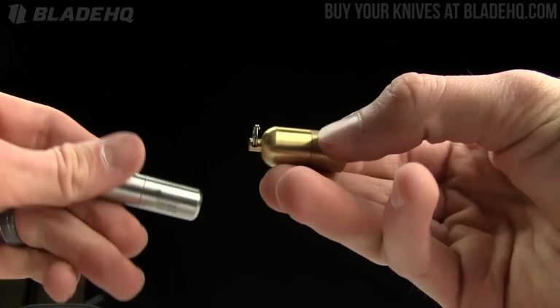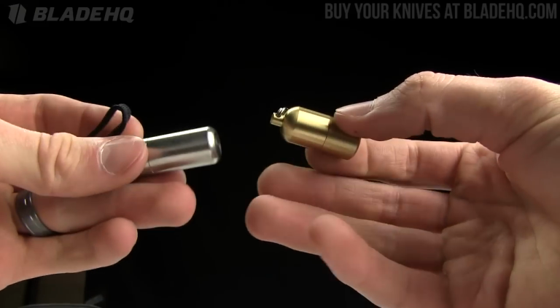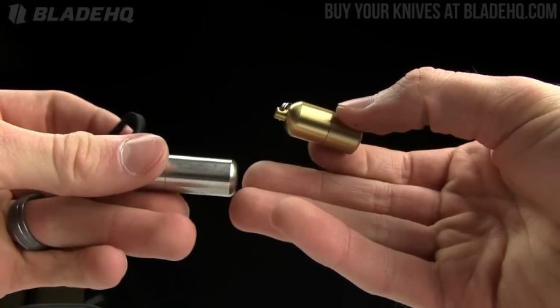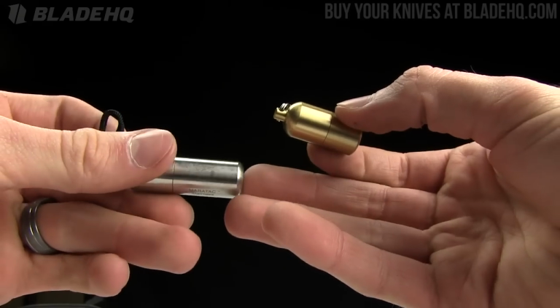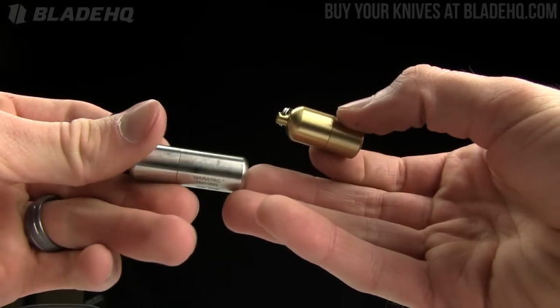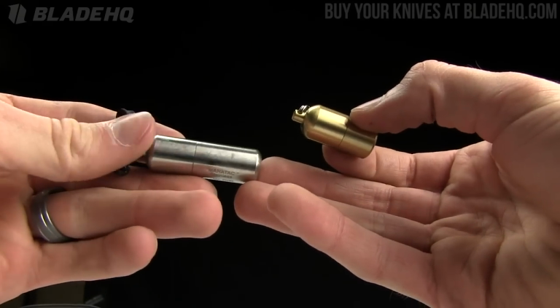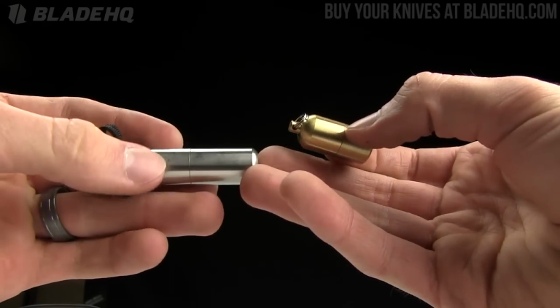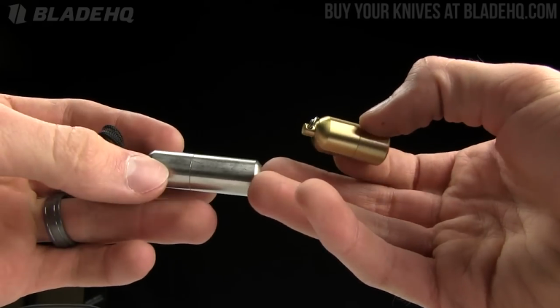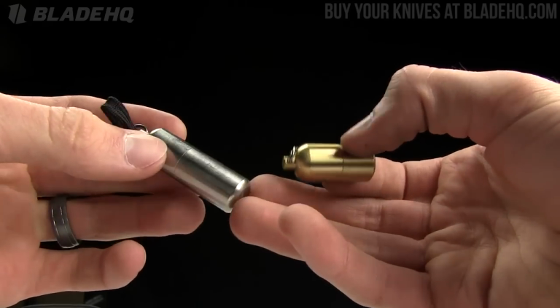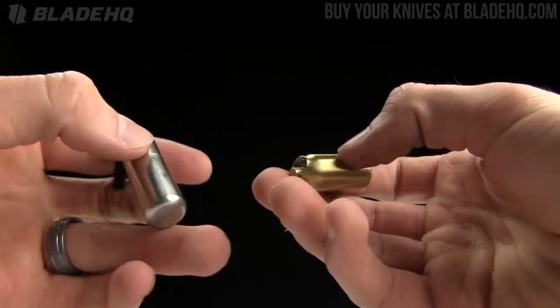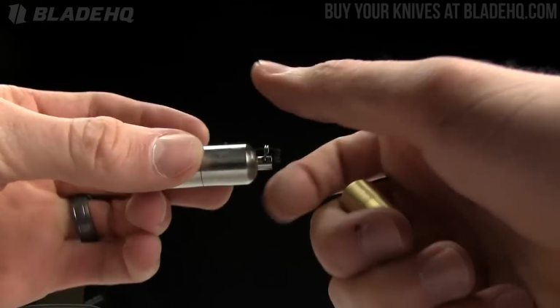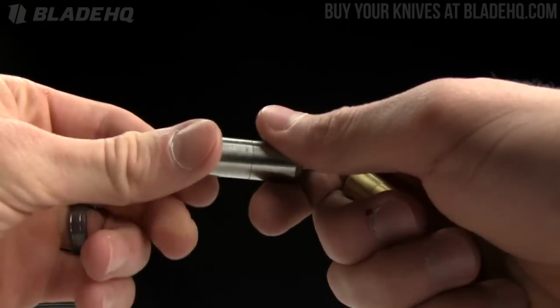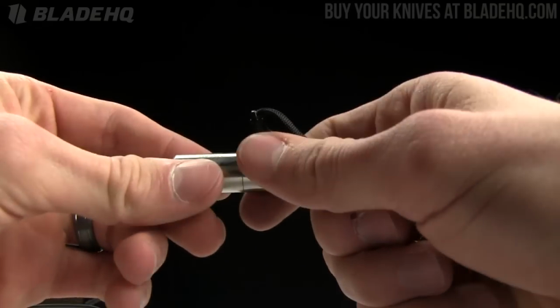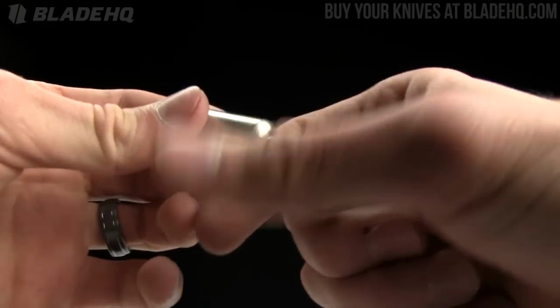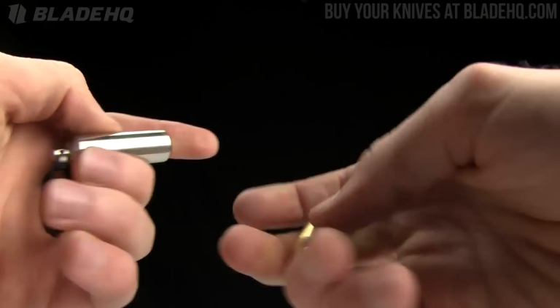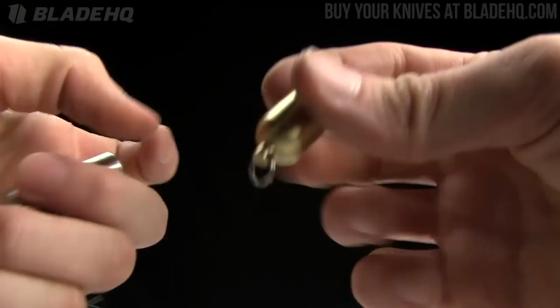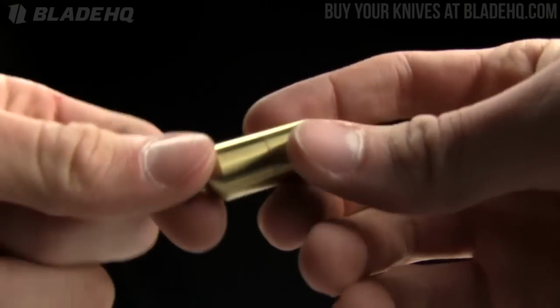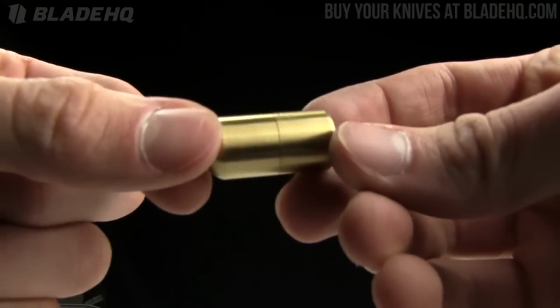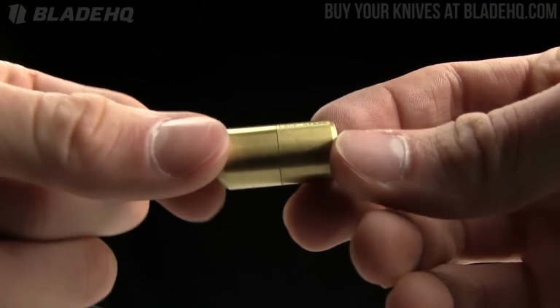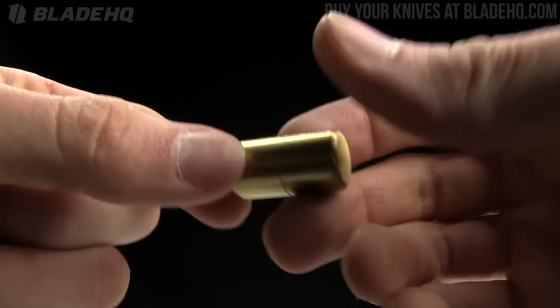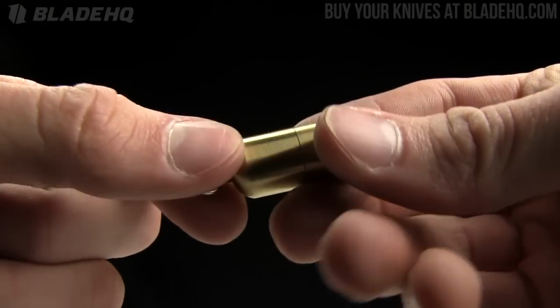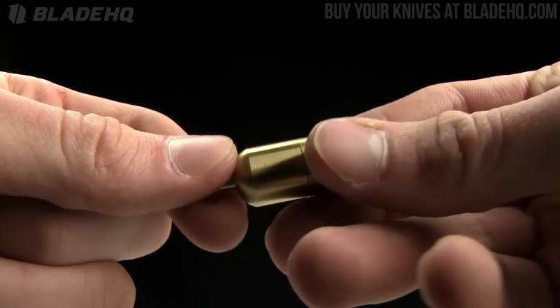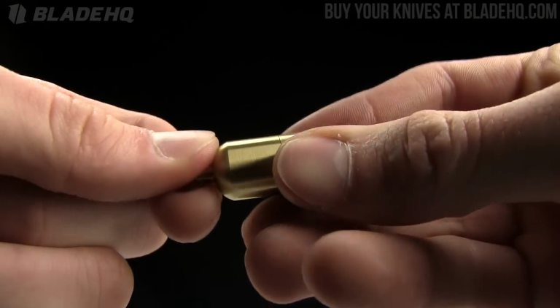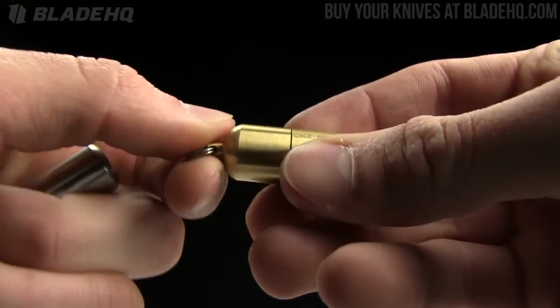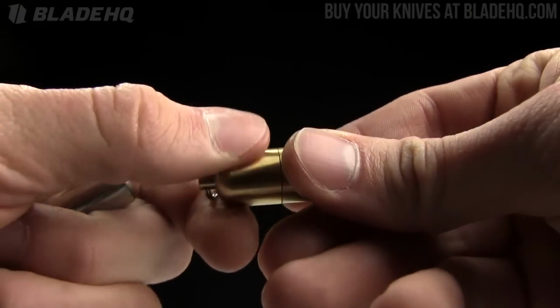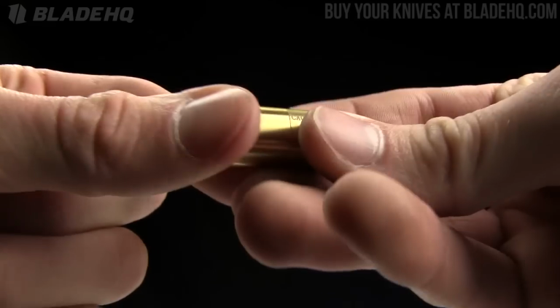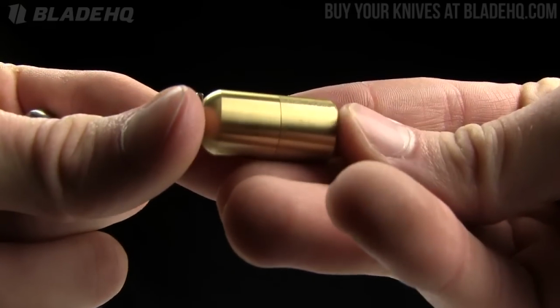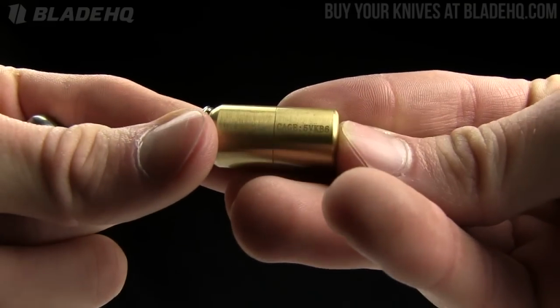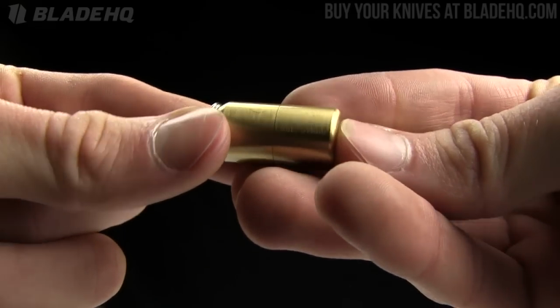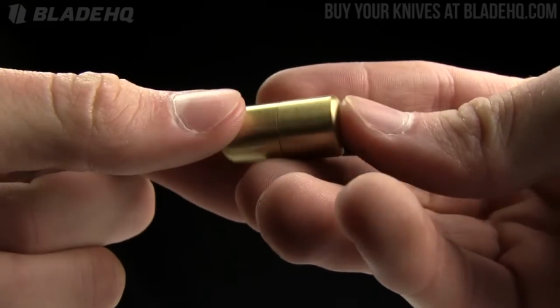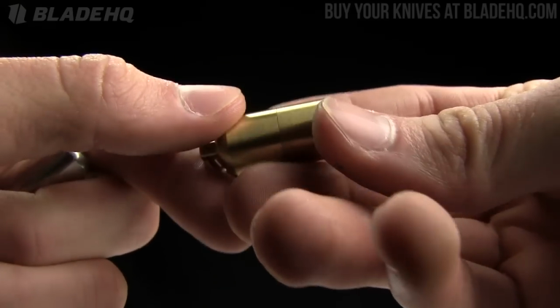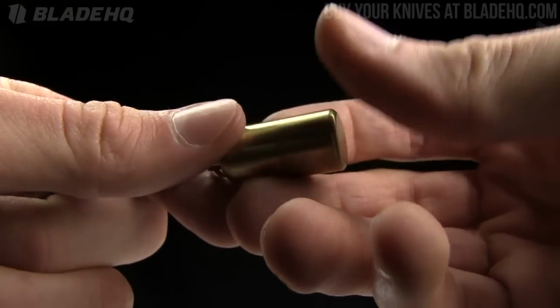Today on BladeHQ.com we're taking a look at several Maratac lighters that we've got in stock. They're very cool, just super tiny. These are going to be great for a keychain or your bug out bag if you're making a survival tin, that sort of thing. These are great little tools to throw in there.